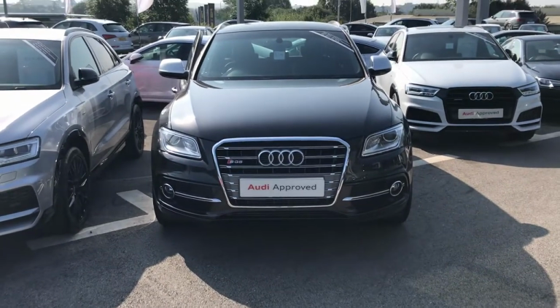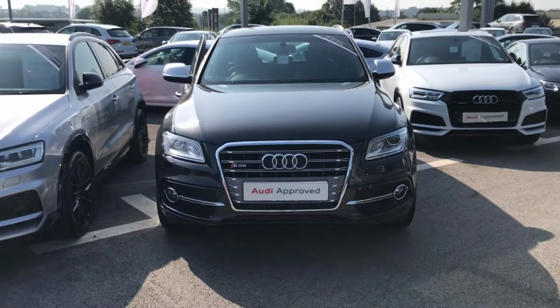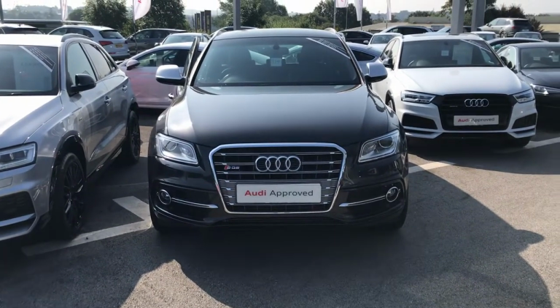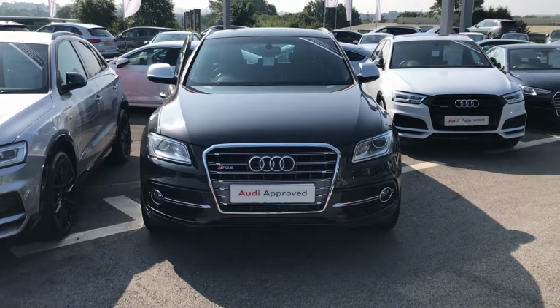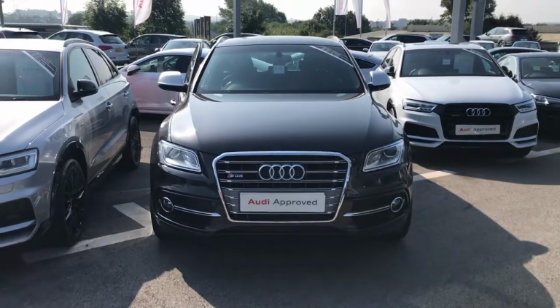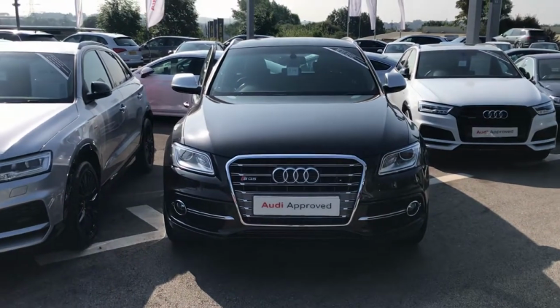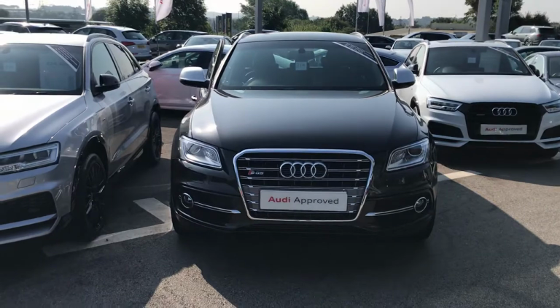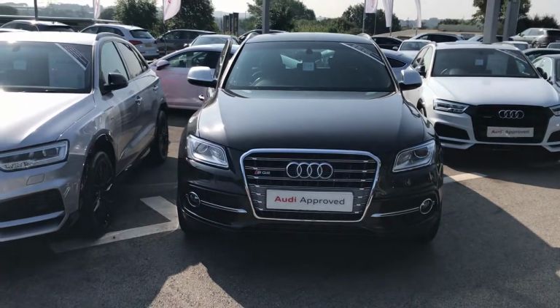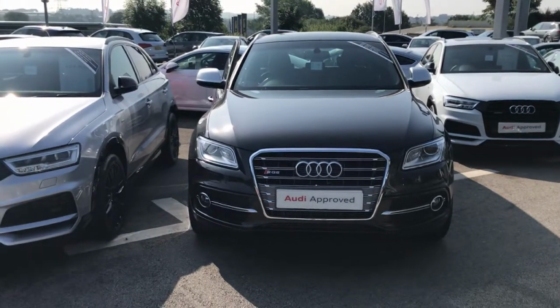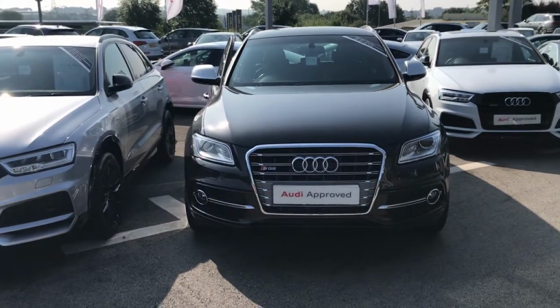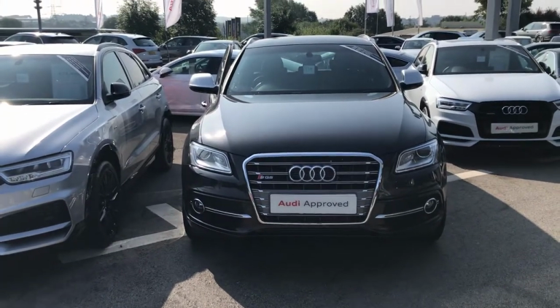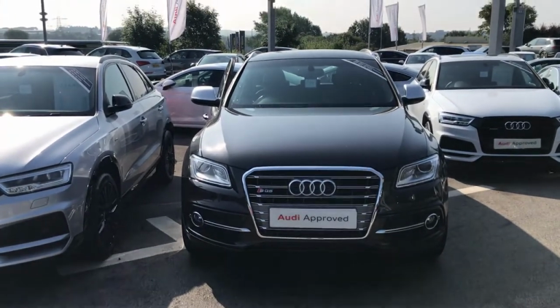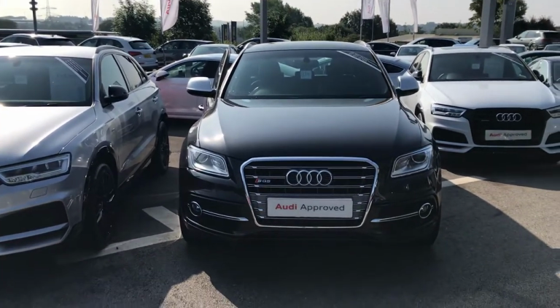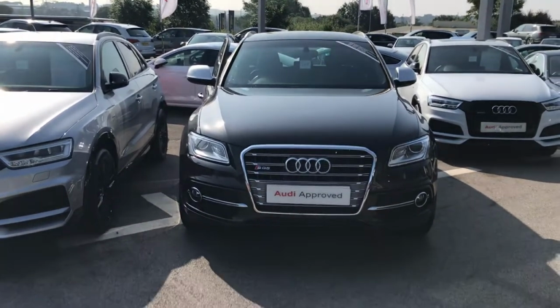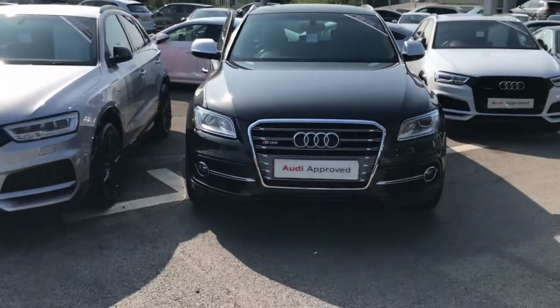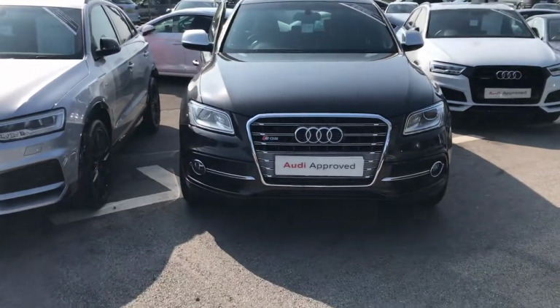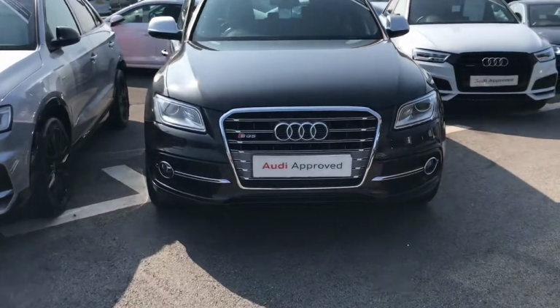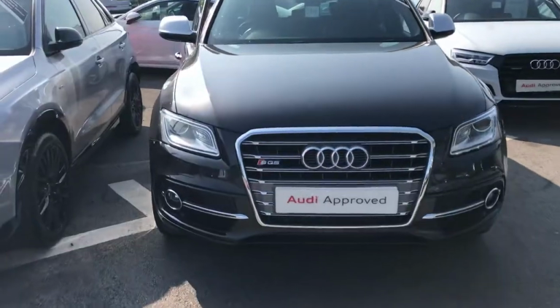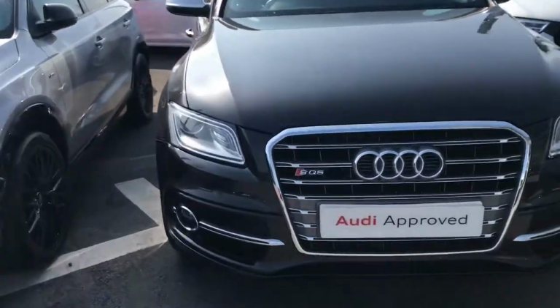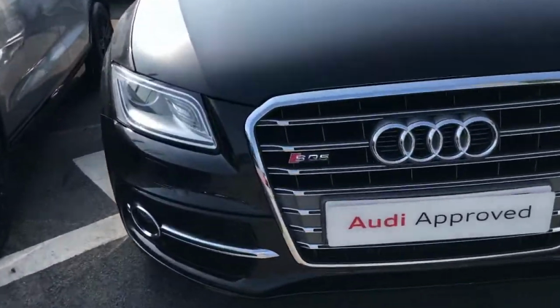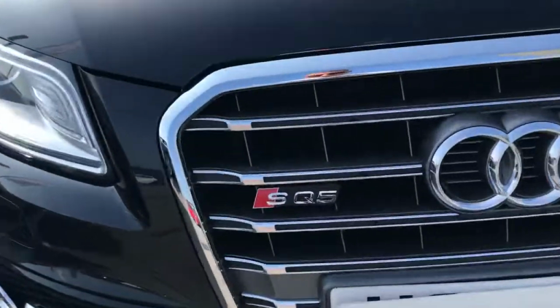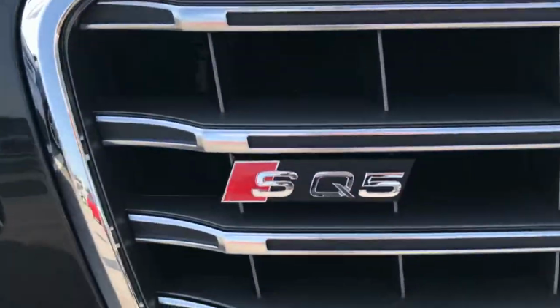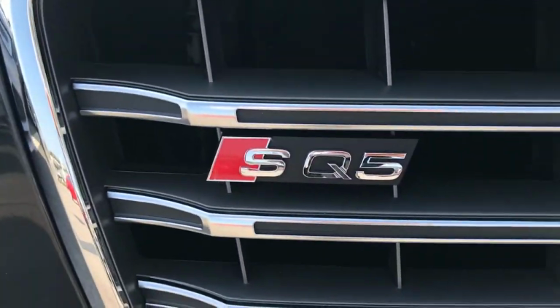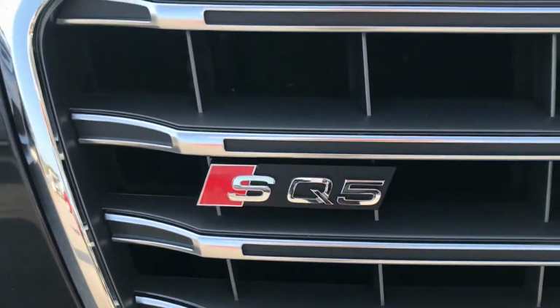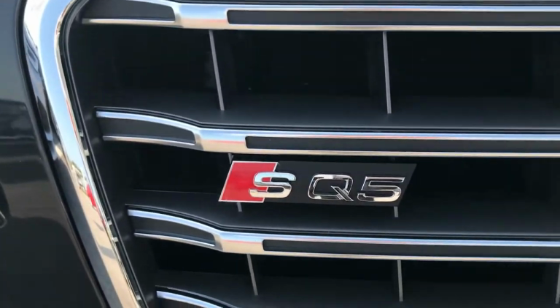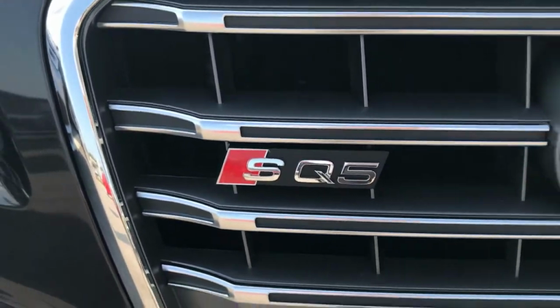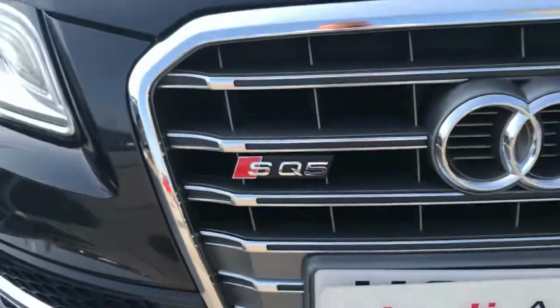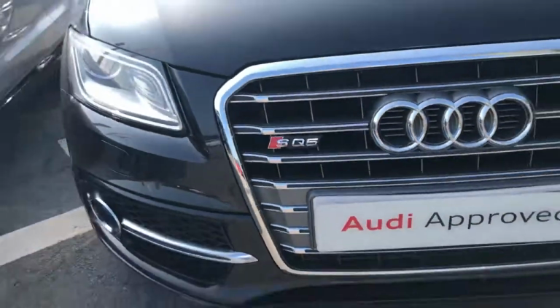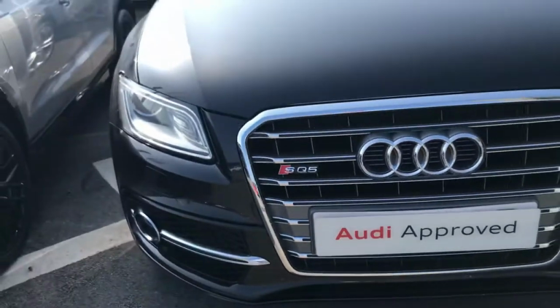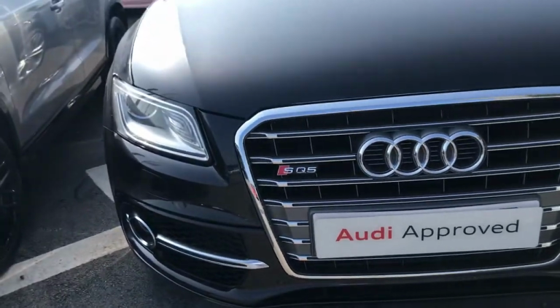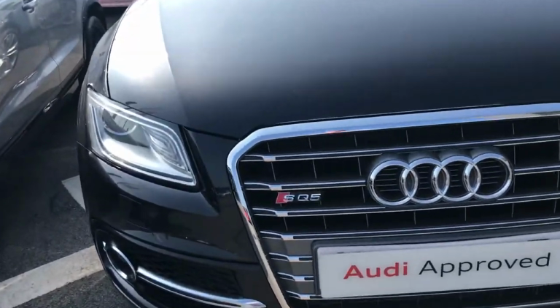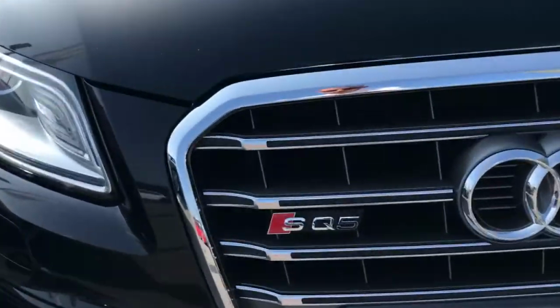The colour is finished in Daytona Grey, which has a pearlescent effect. As we go around the car we'll show you some of the features inside and out. On the front grille you have the SQ5 branding, which is slightly different from other models as you don't get the S in the grille.